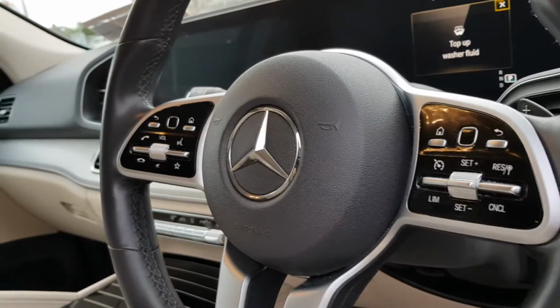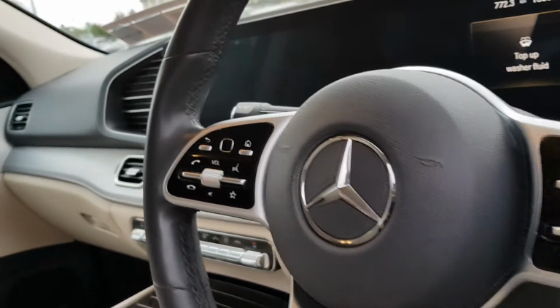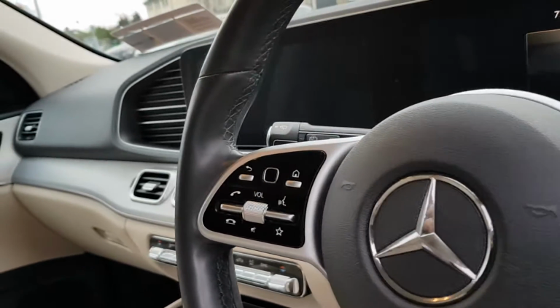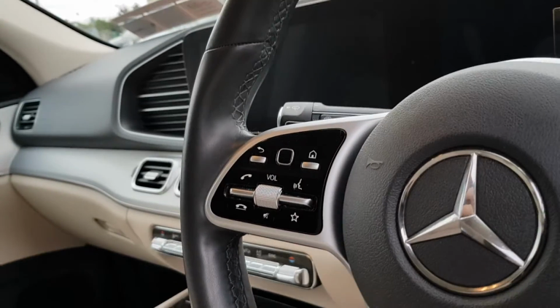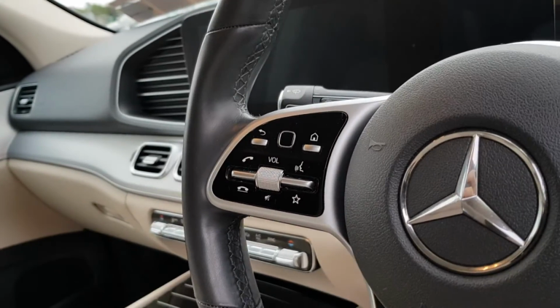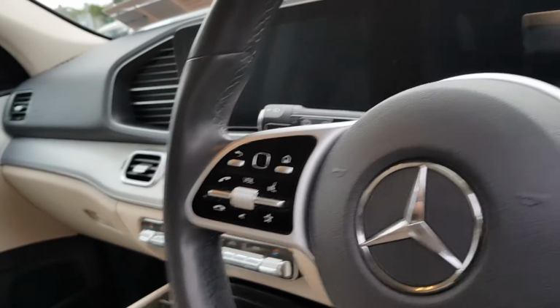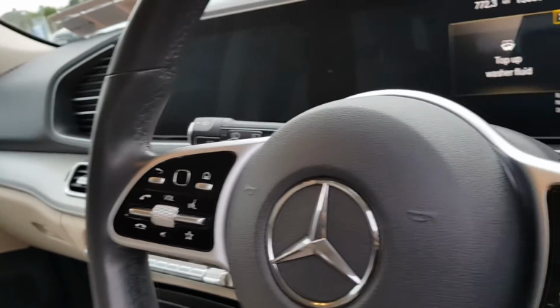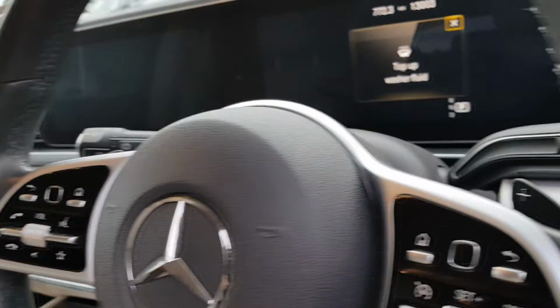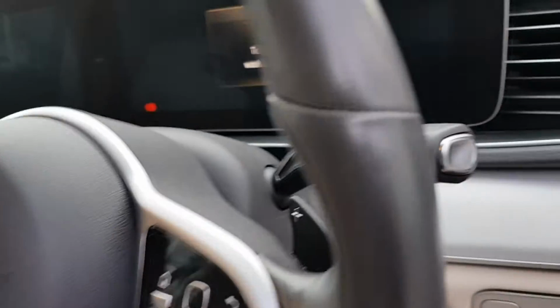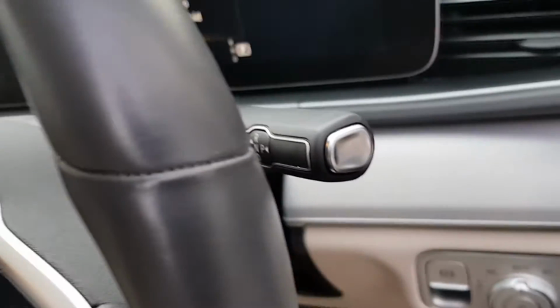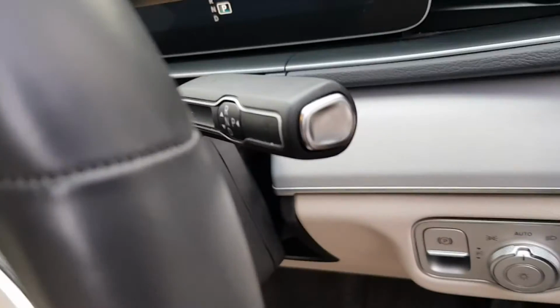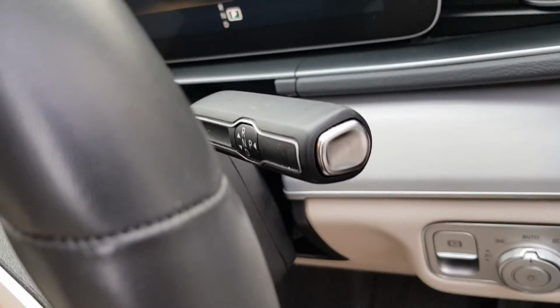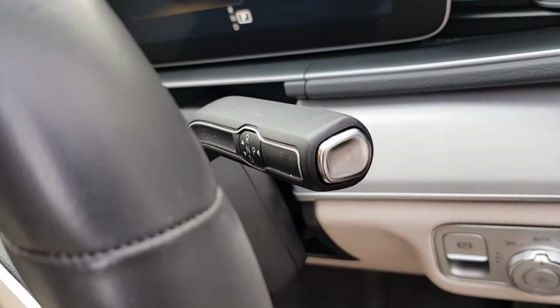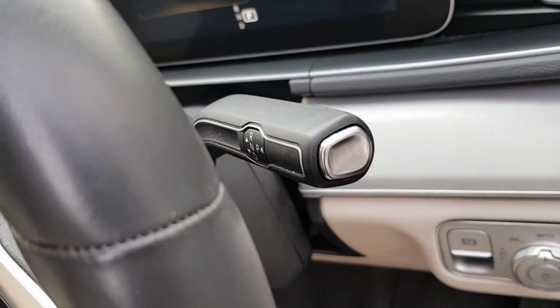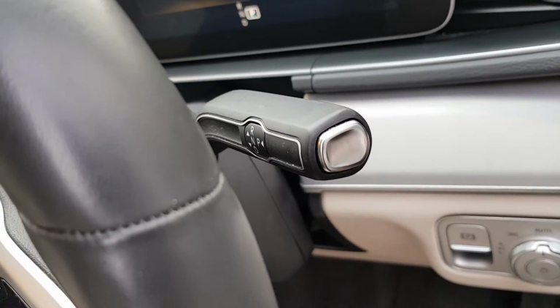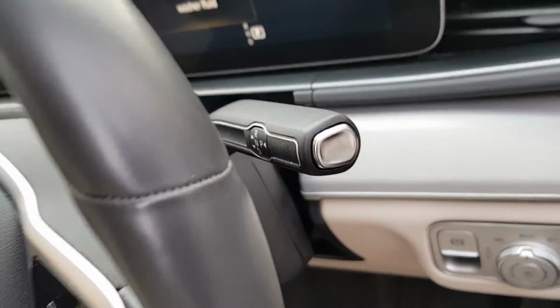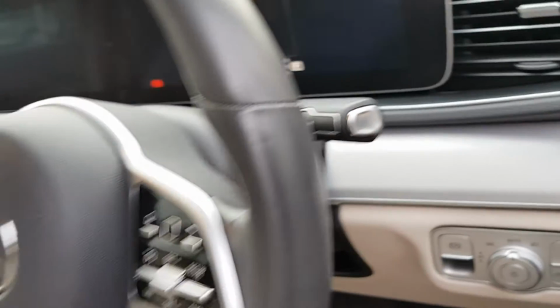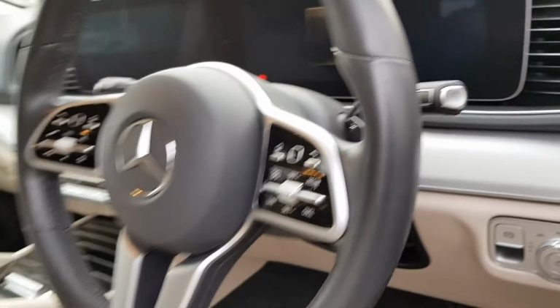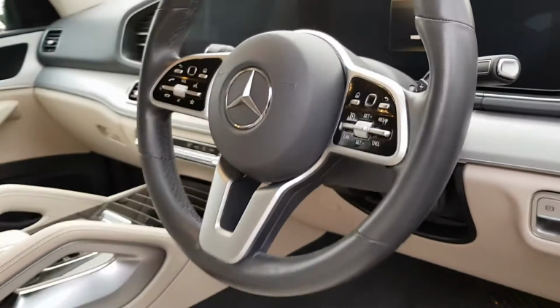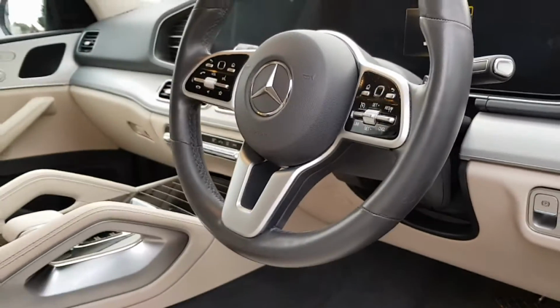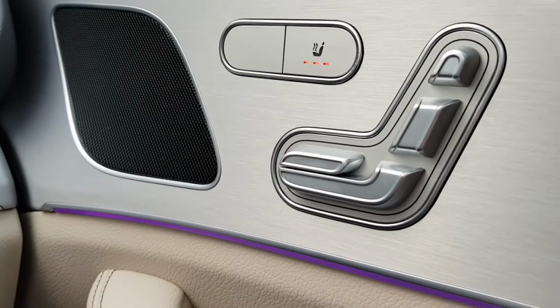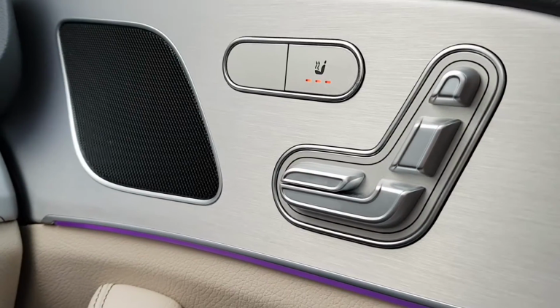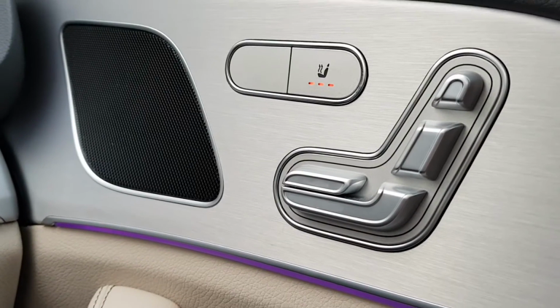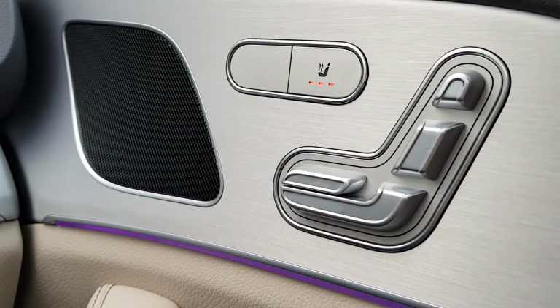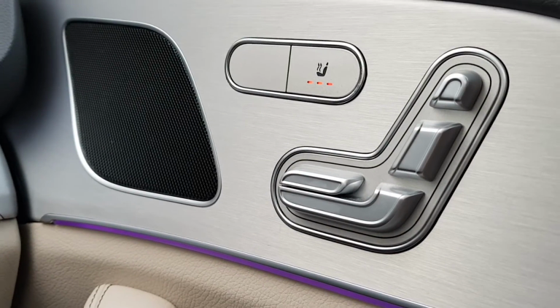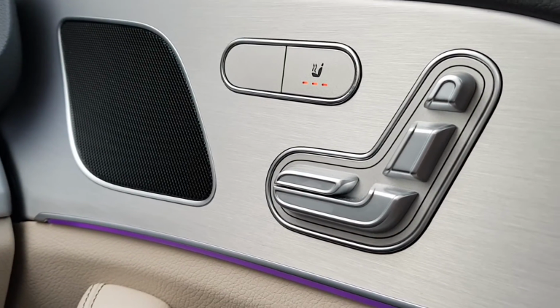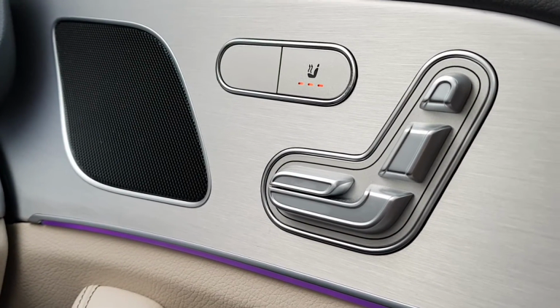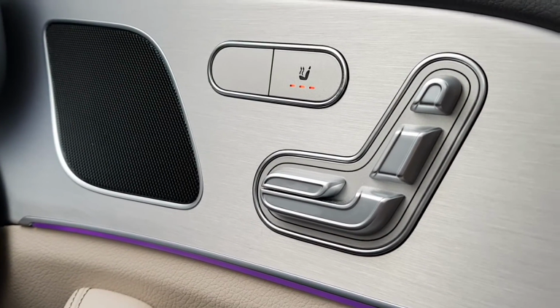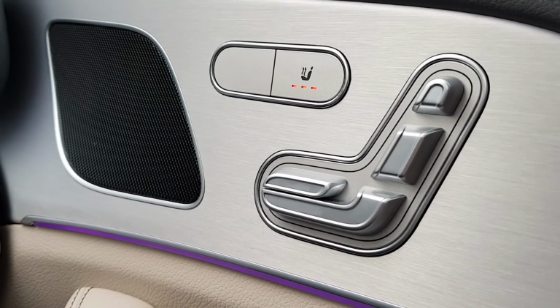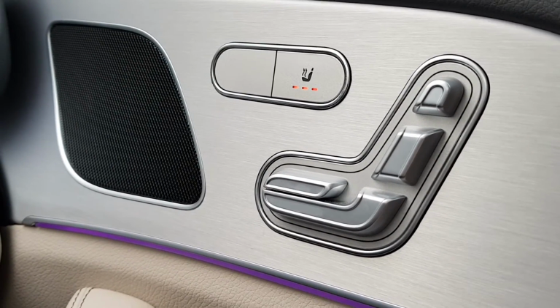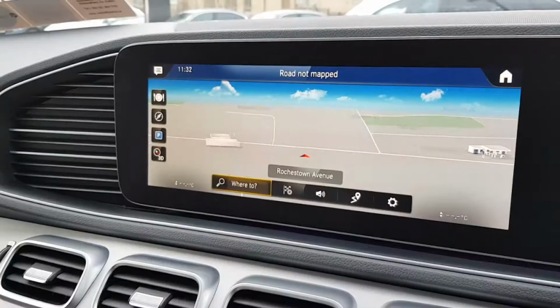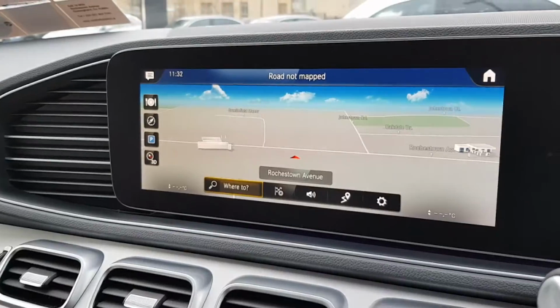Radio and phone functions on the left. You have your gear stick behind the steering column, and heated seats and electric seats as well.